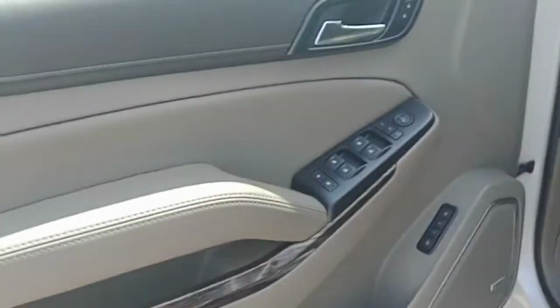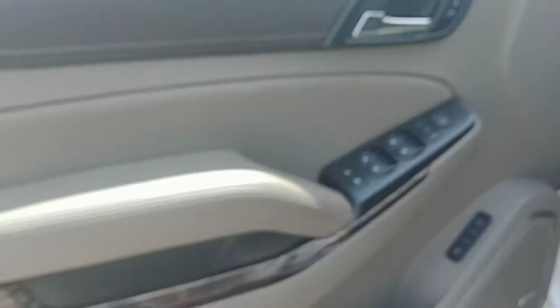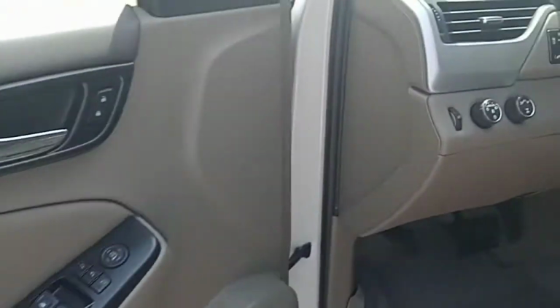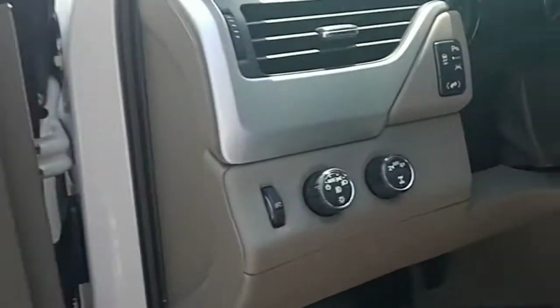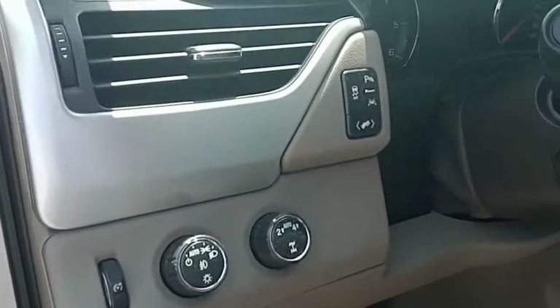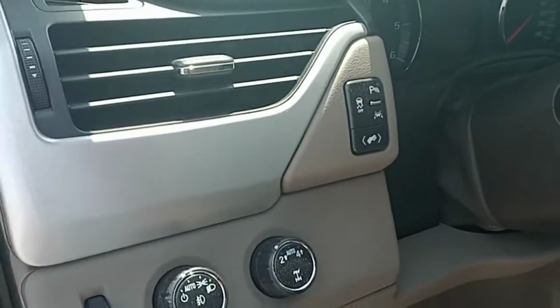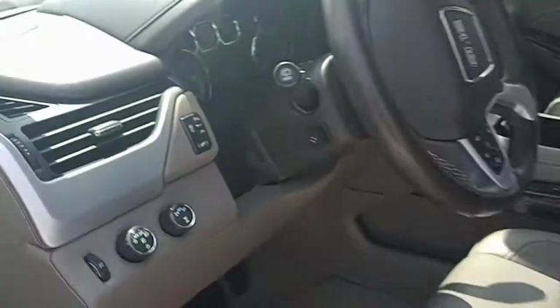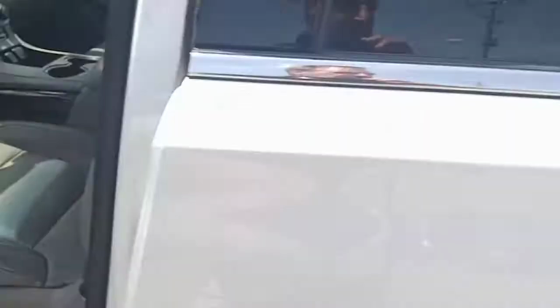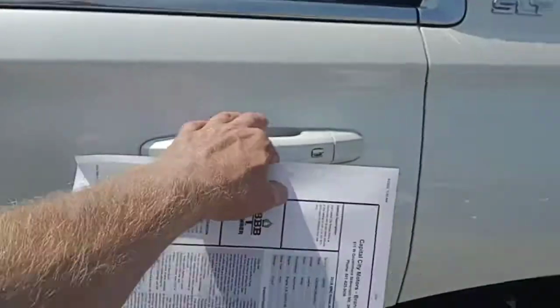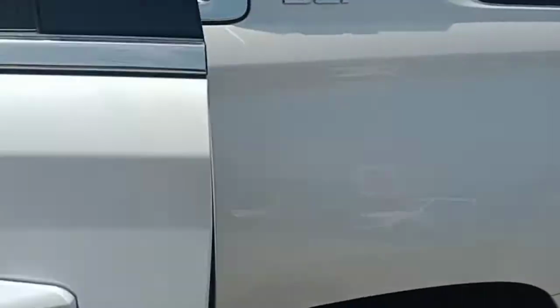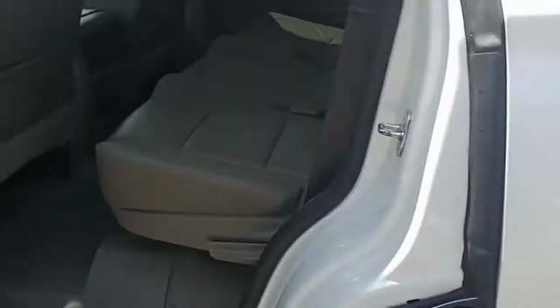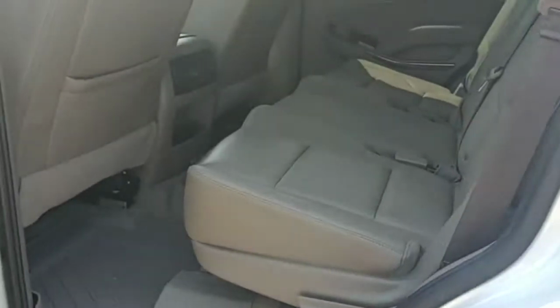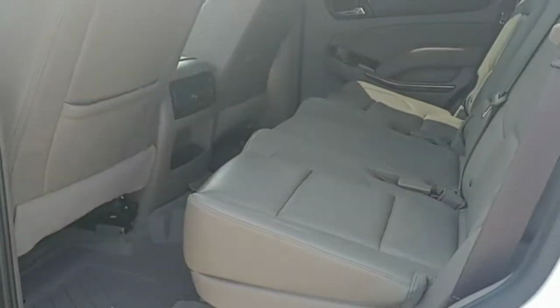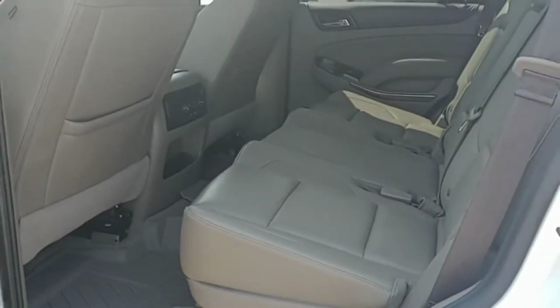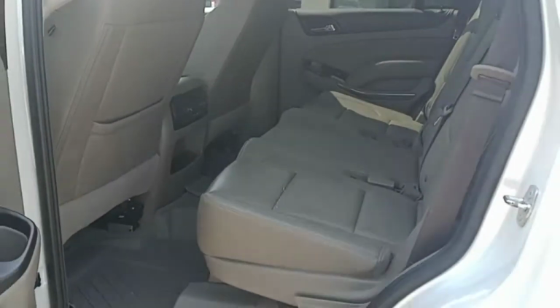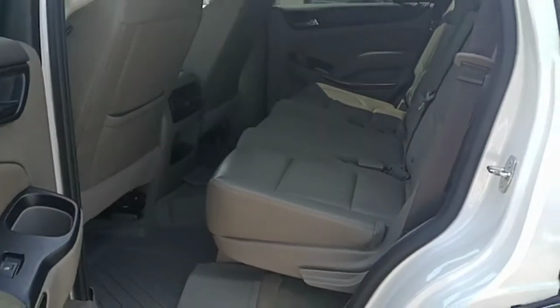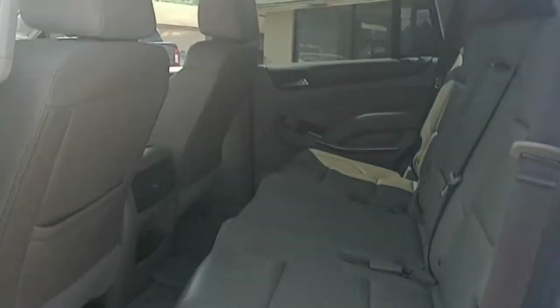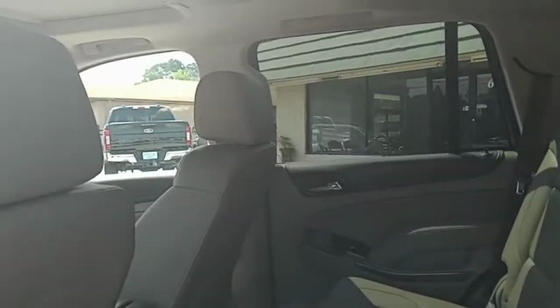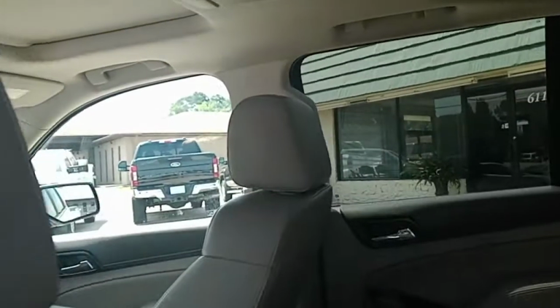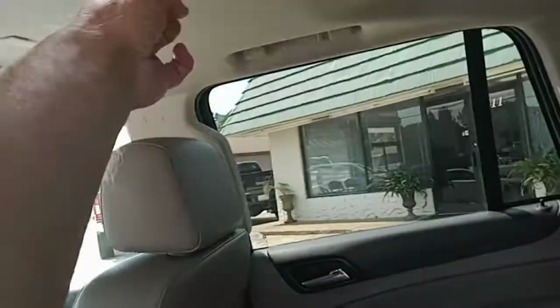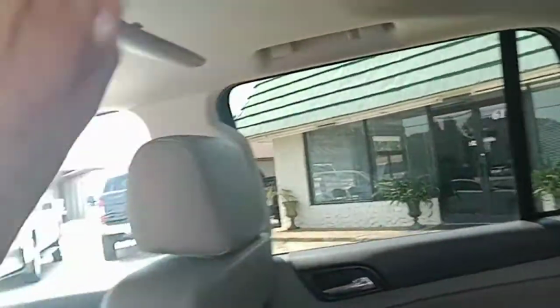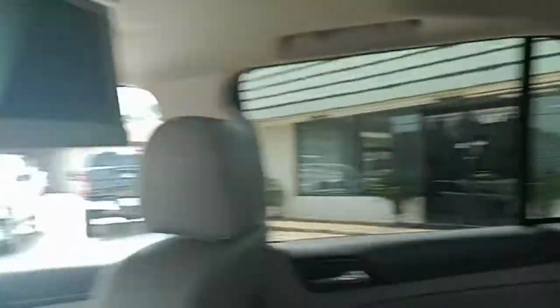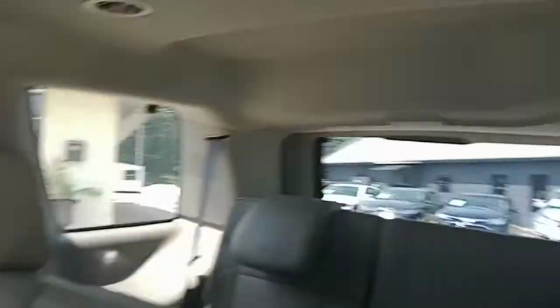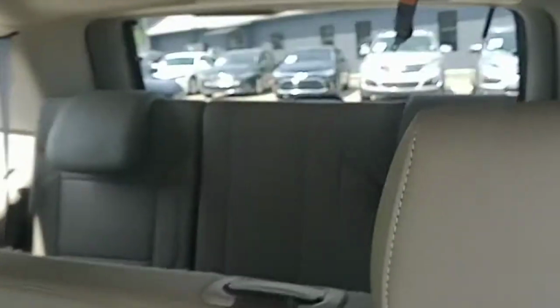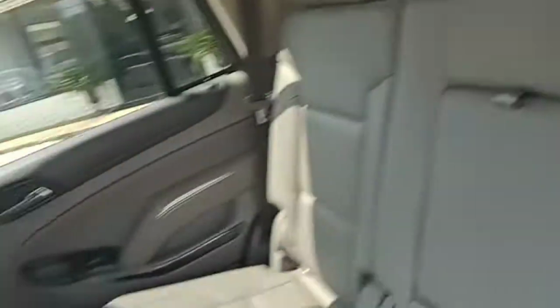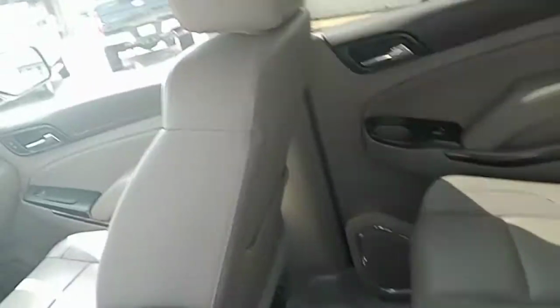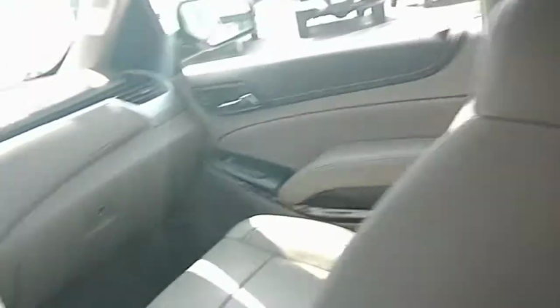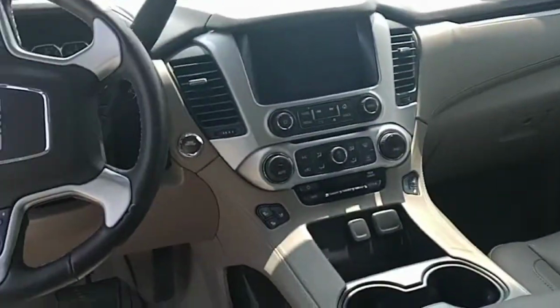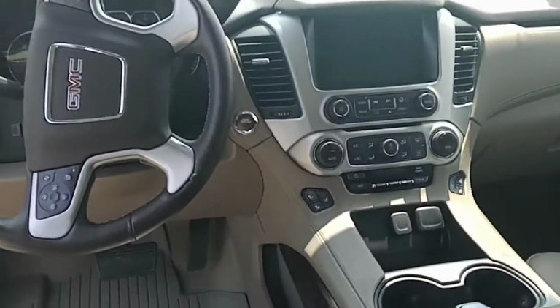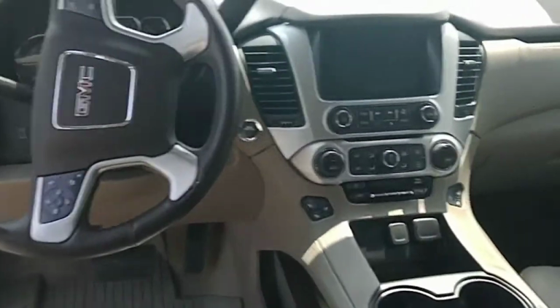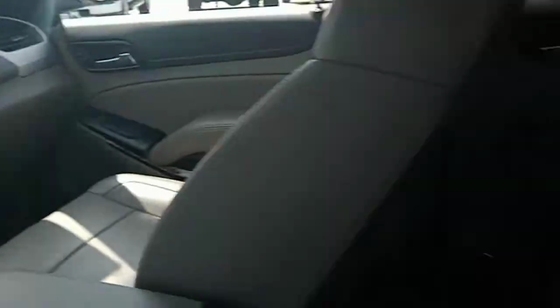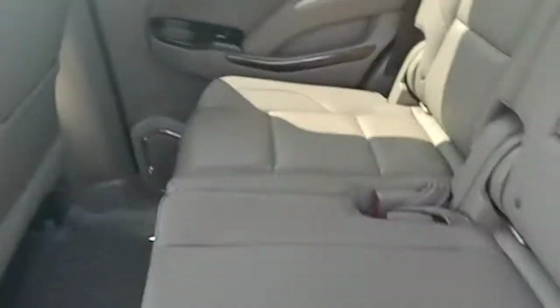Bose sound system, four-wheel drive, lane departure warning. It's going to have the bench seat, DVD, third row, navigation, push button start. Every option.